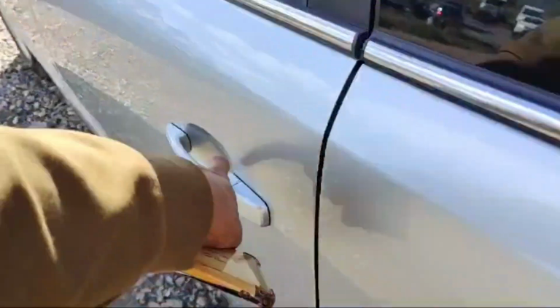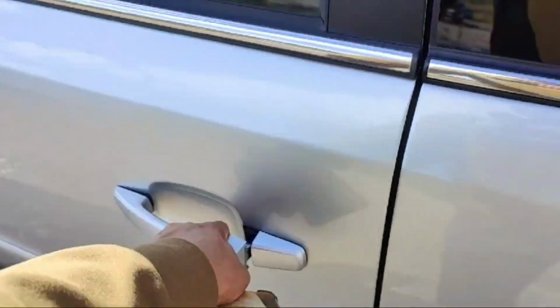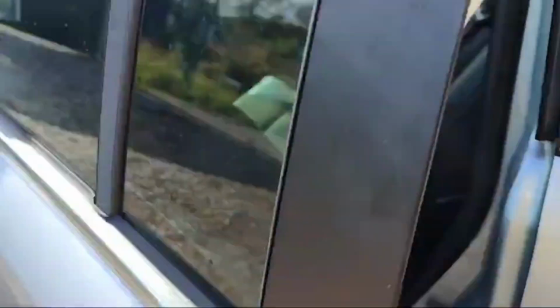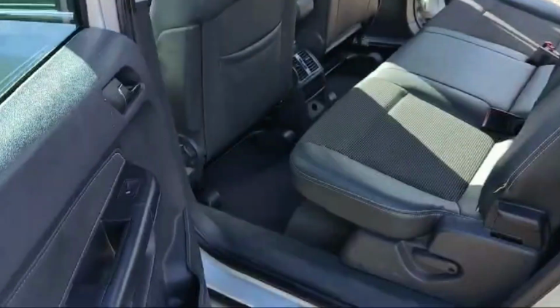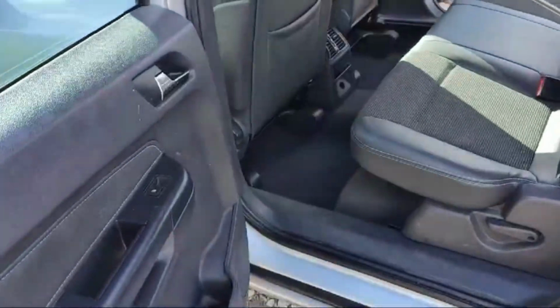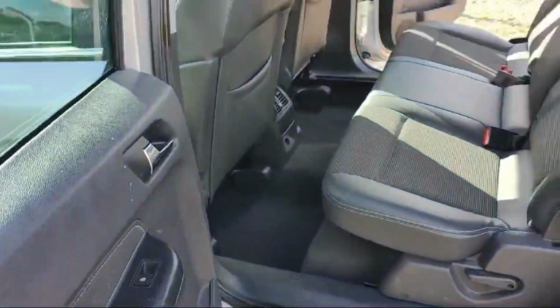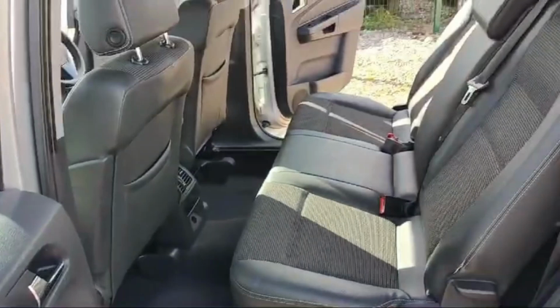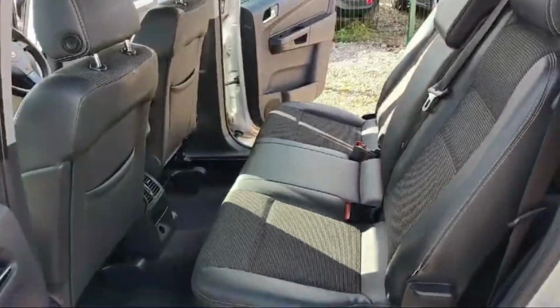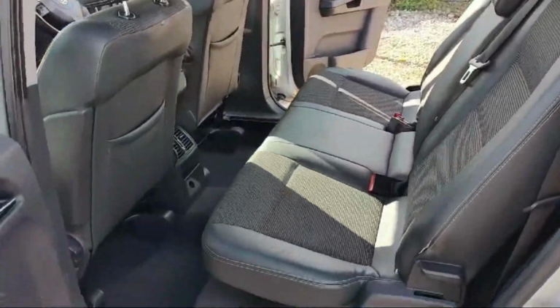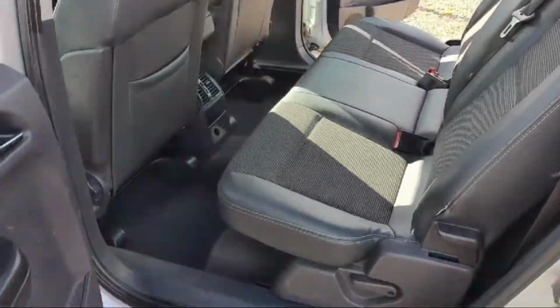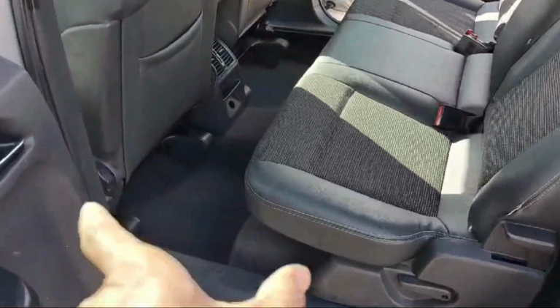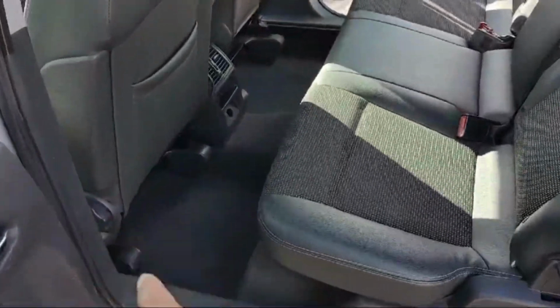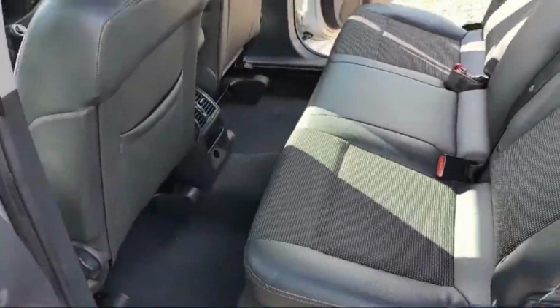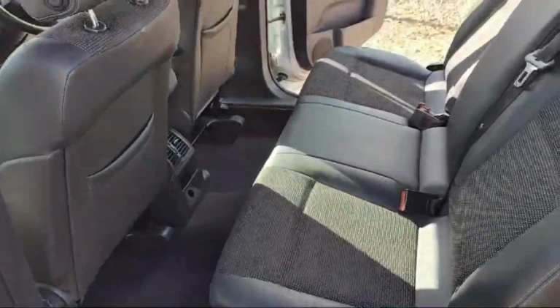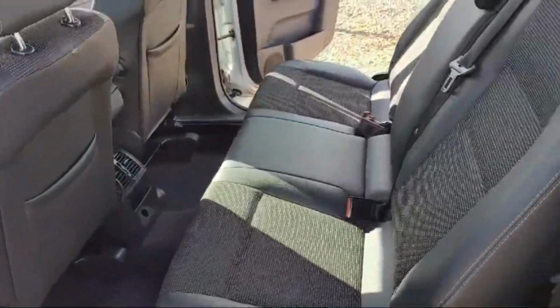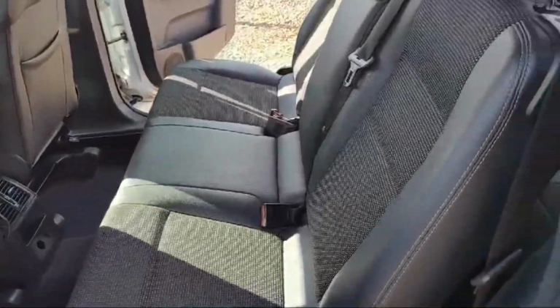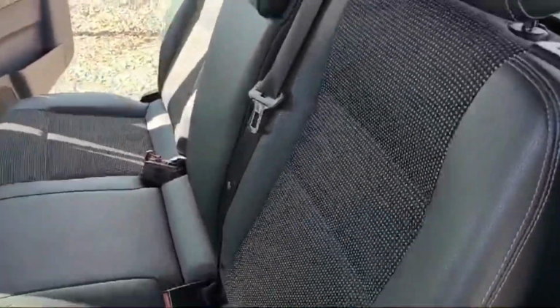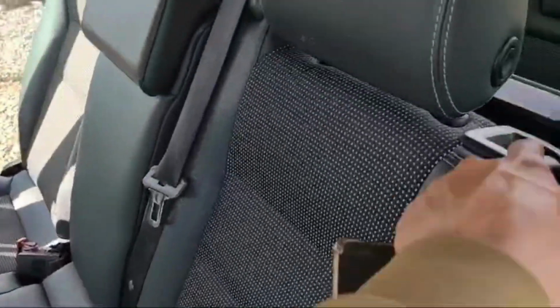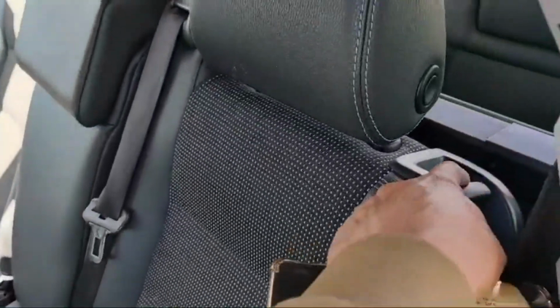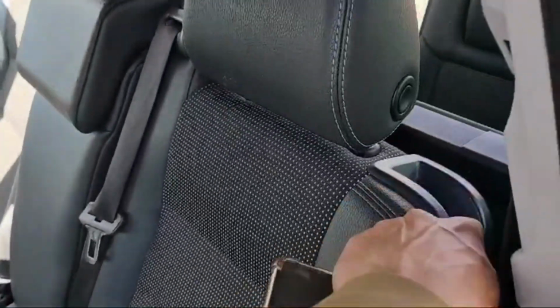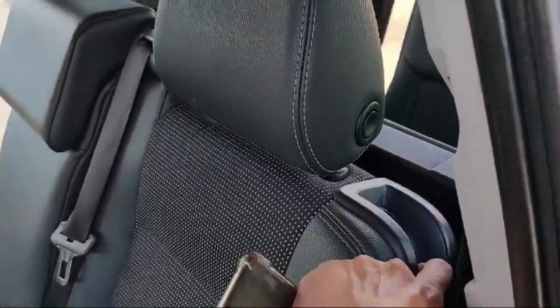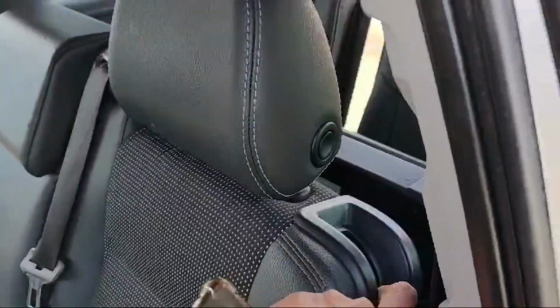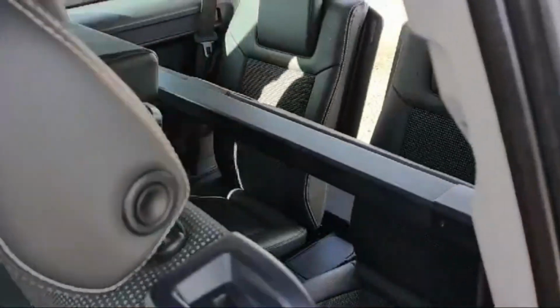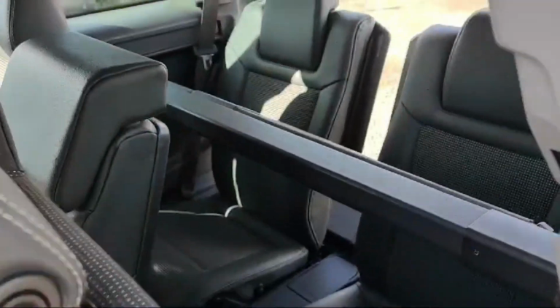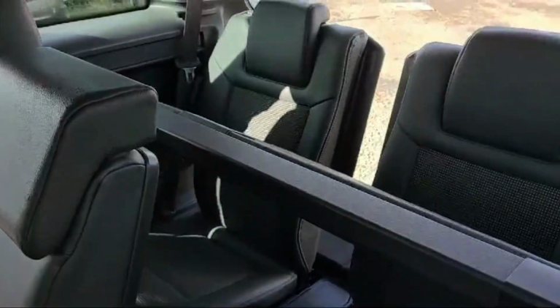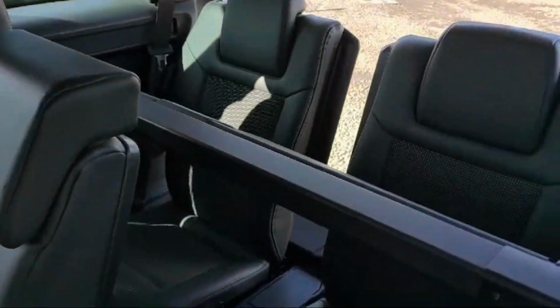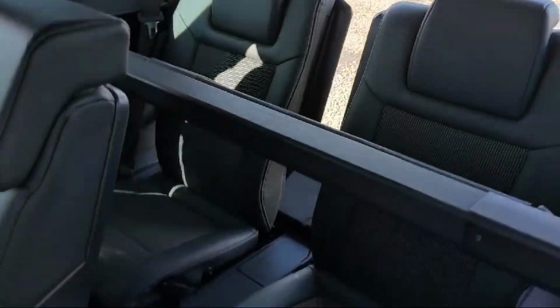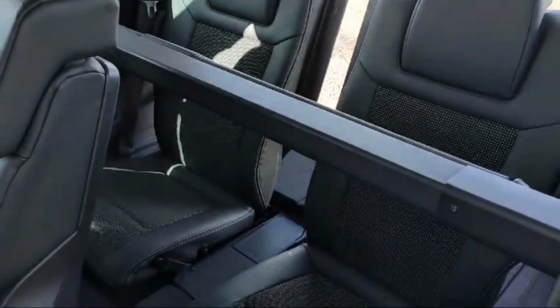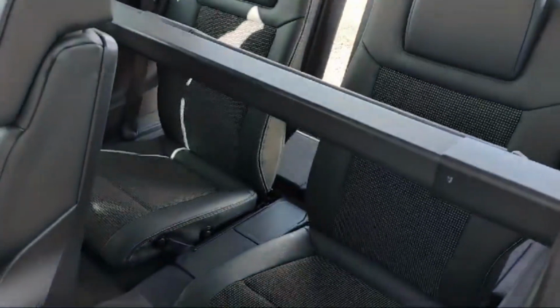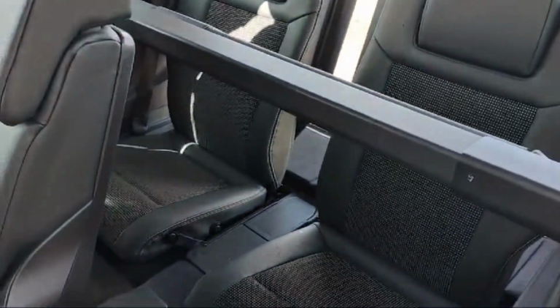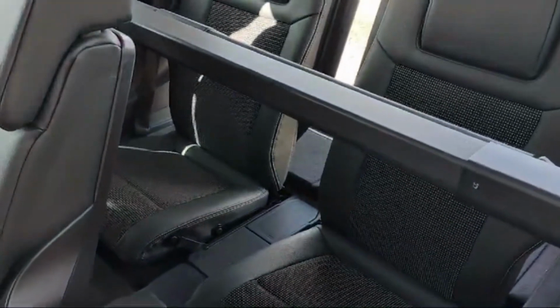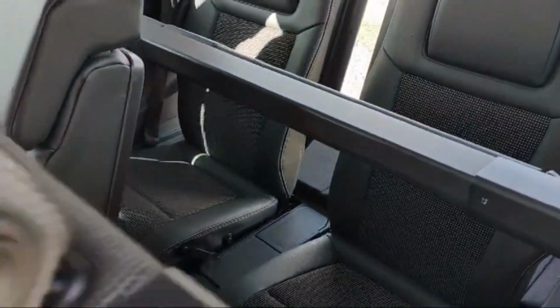This is the left rear door, just similar to the right rear door. Rear passengers have massive, comfortable space for sitting. Similarly, like the right side, this is the way to access the last couple of rear seats from the left side.